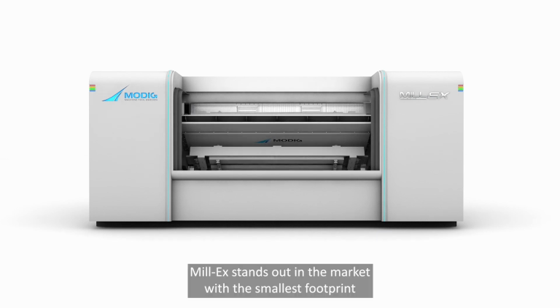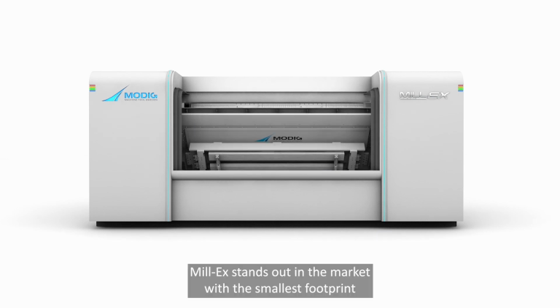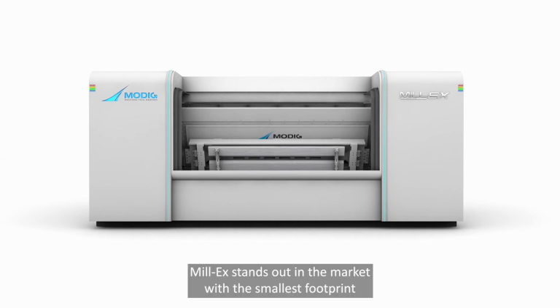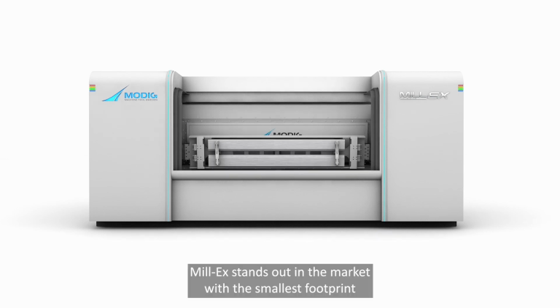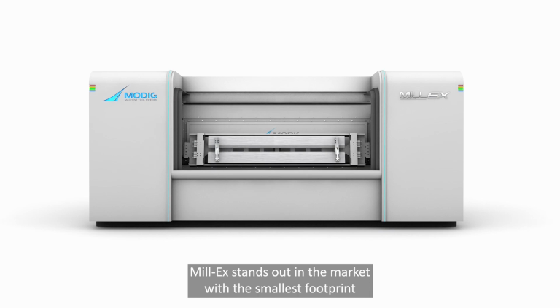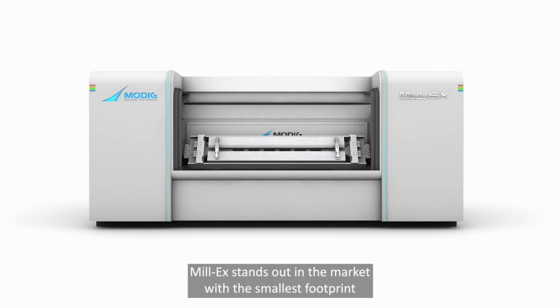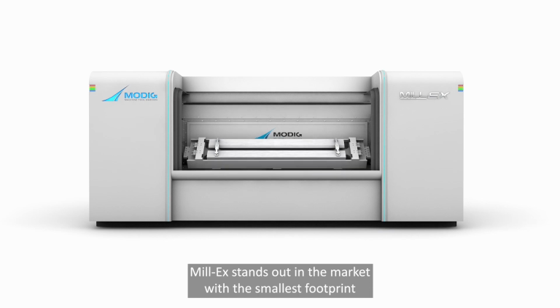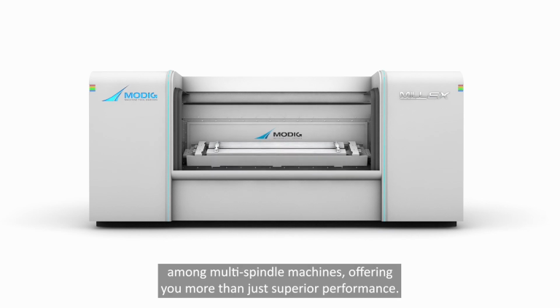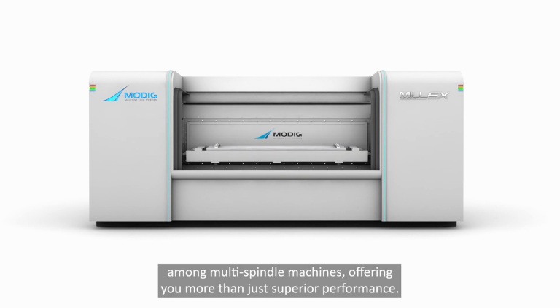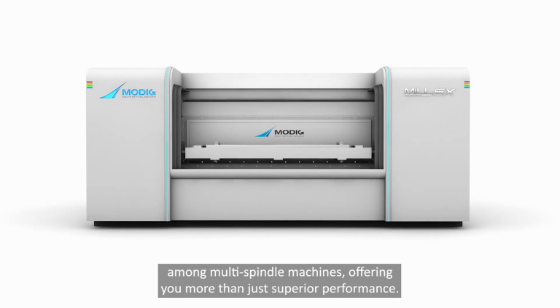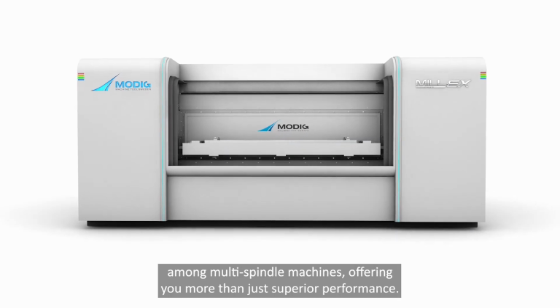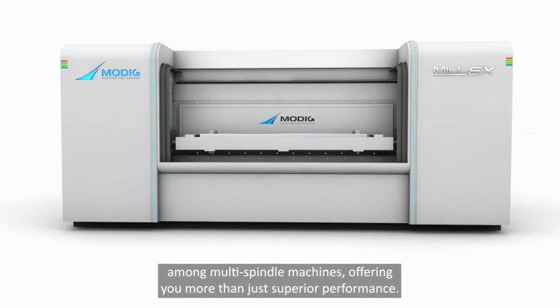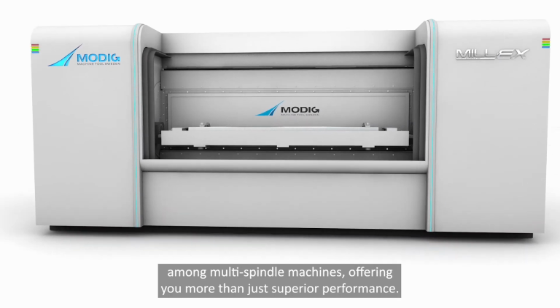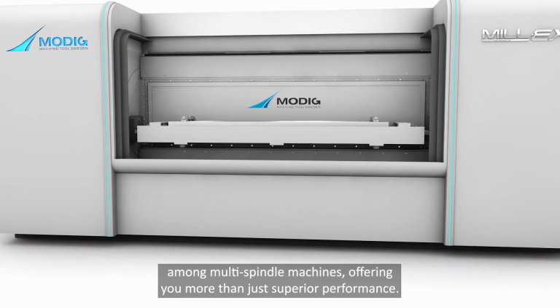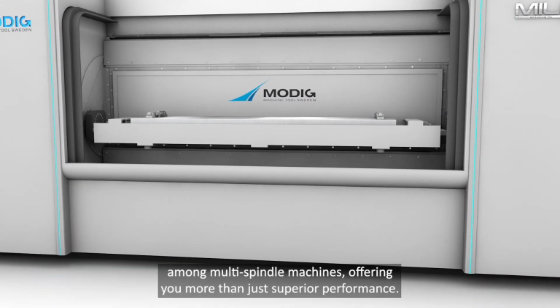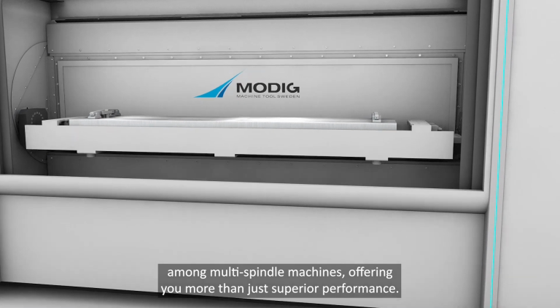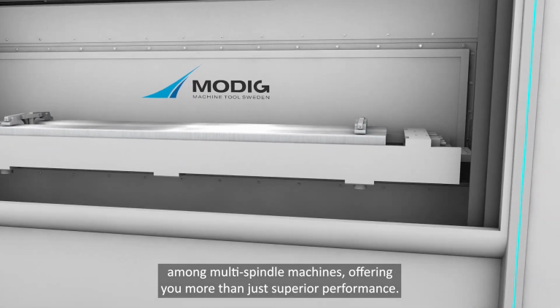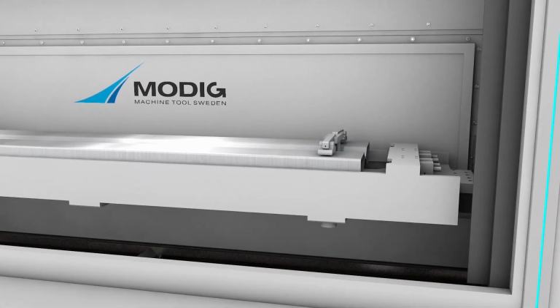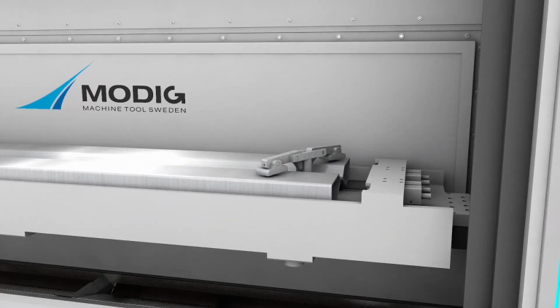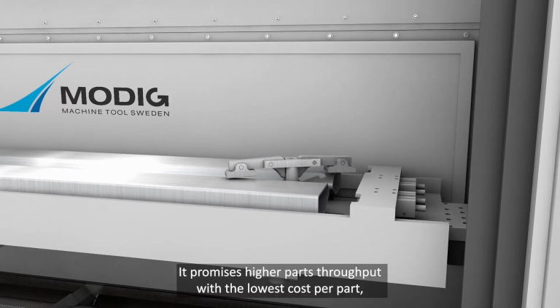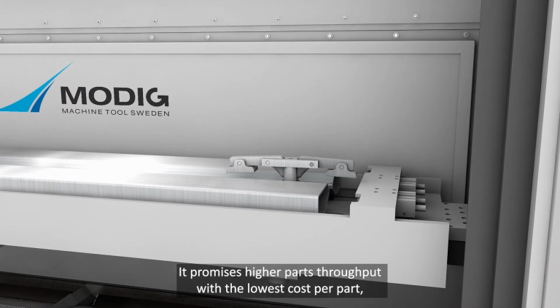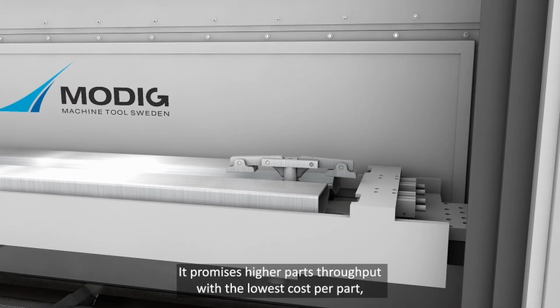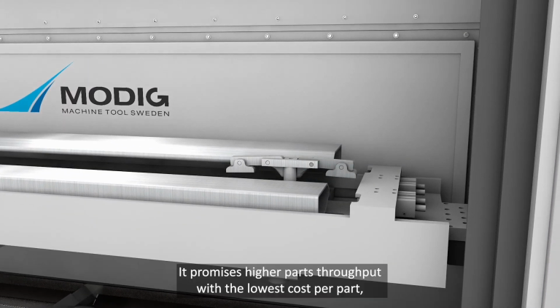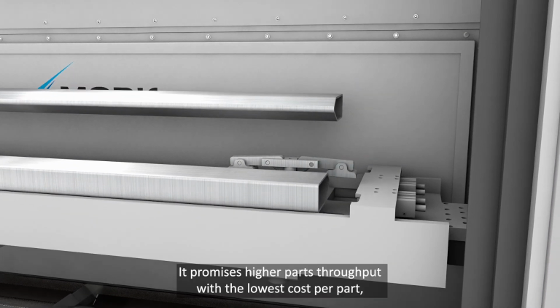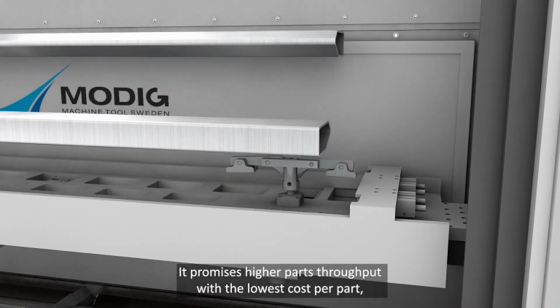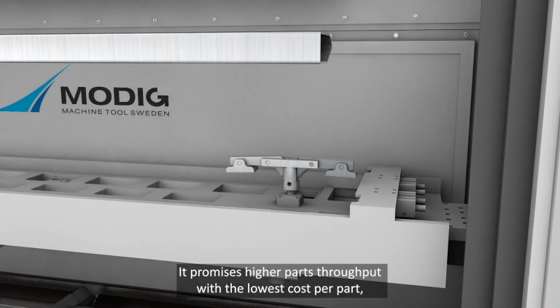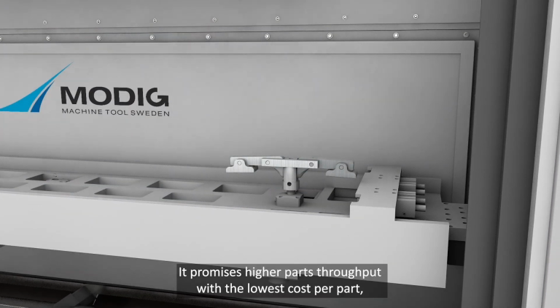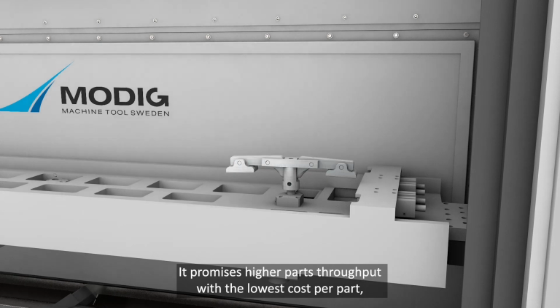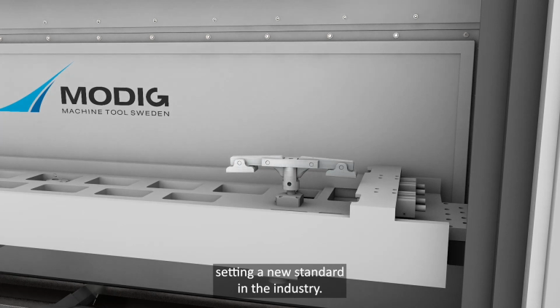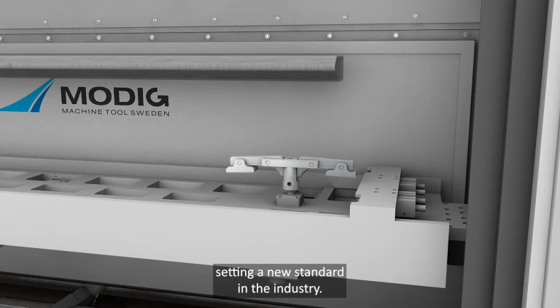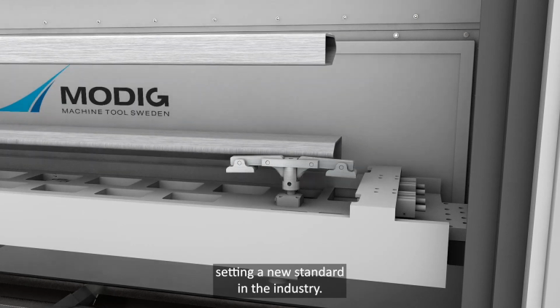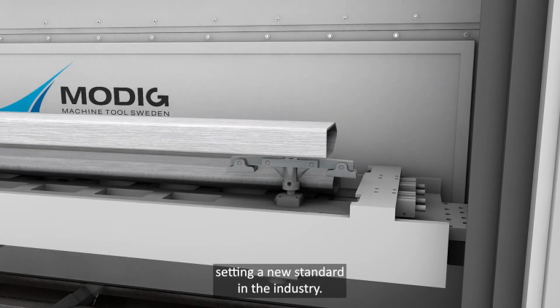Mill-X stands out in the market with the smallest footprint among multi-spindle machines, offering you more than just superior performance. It promises higher part throughput with the lowest cost per part, setting a new standard in the industry.